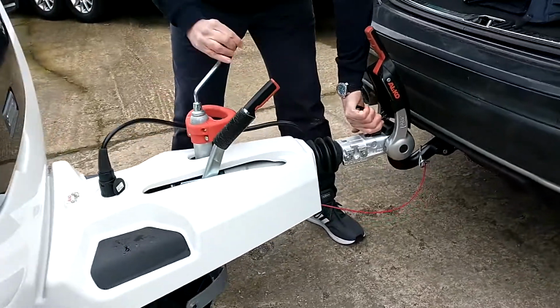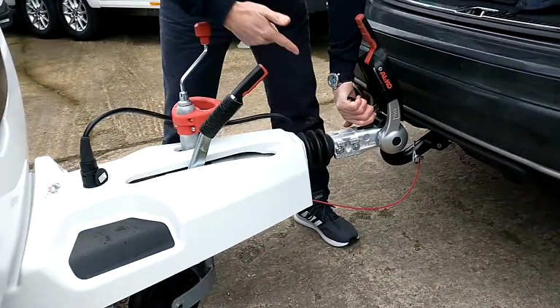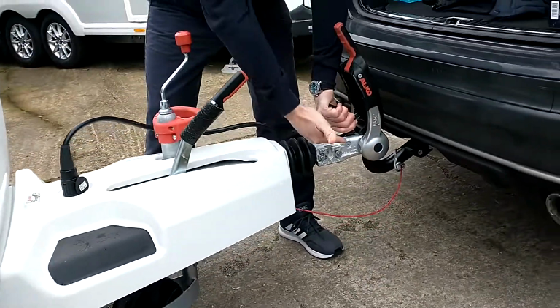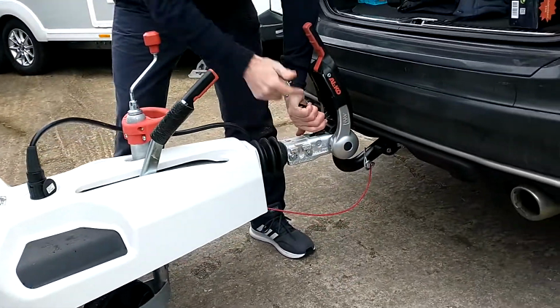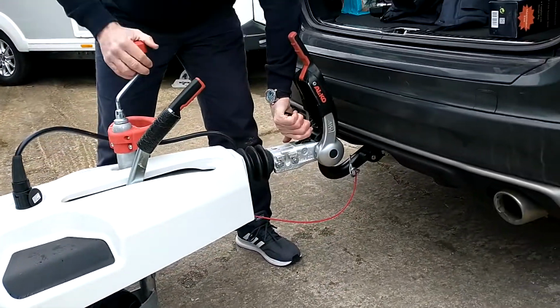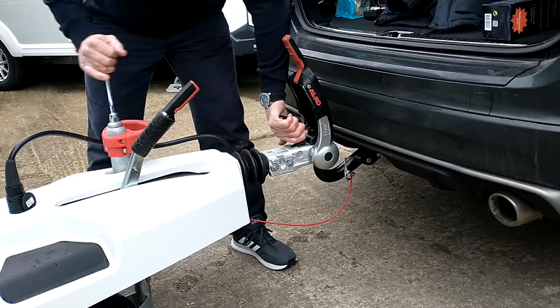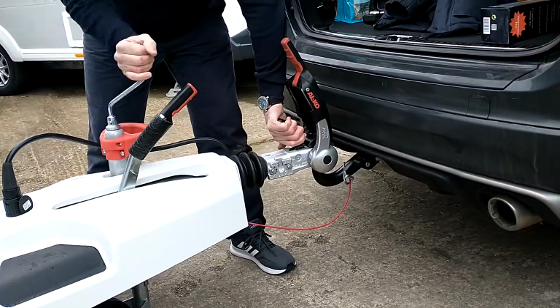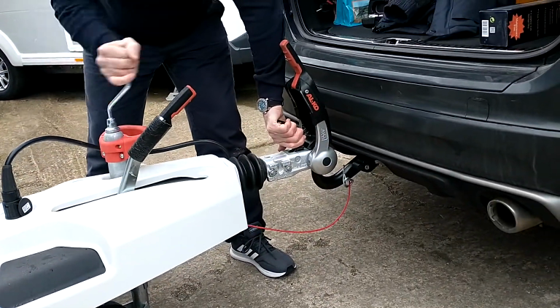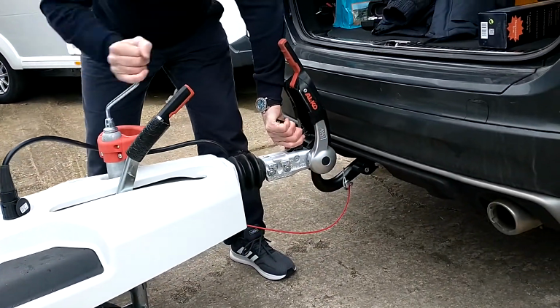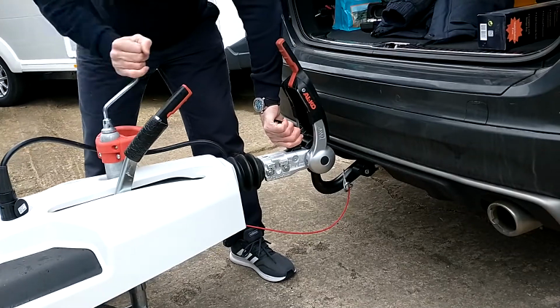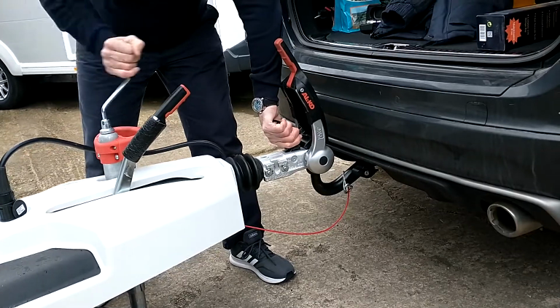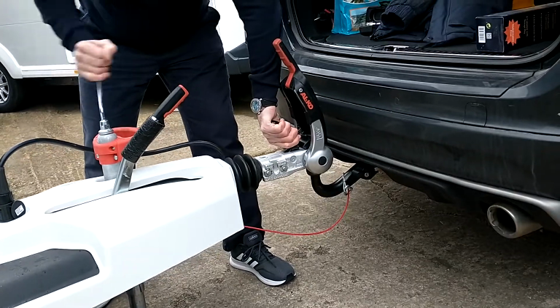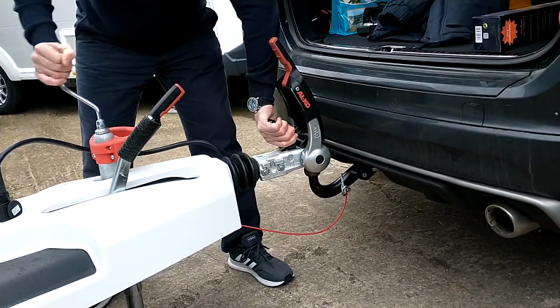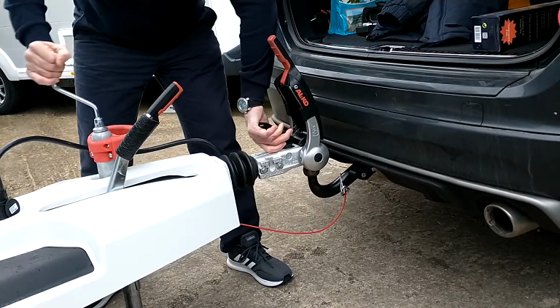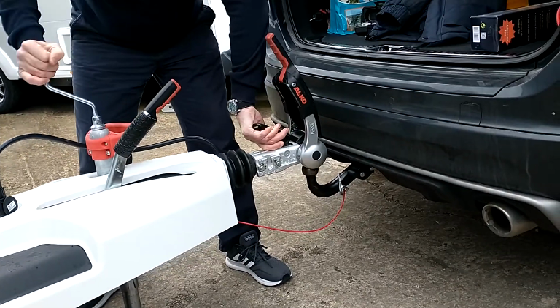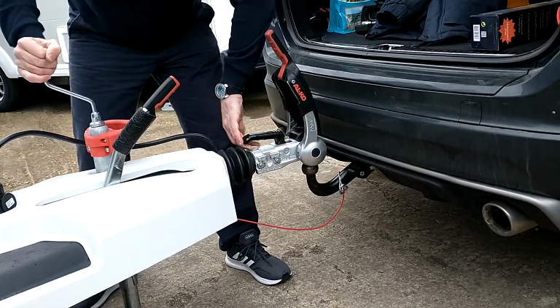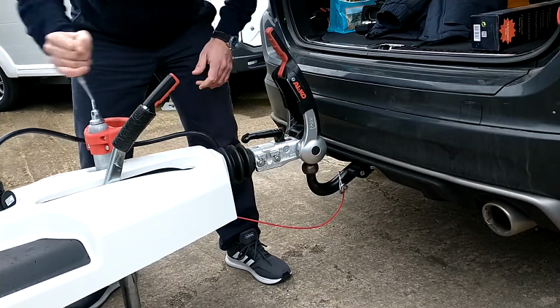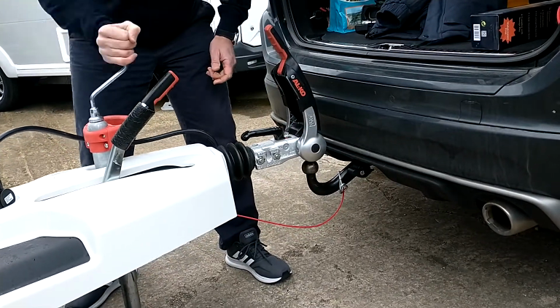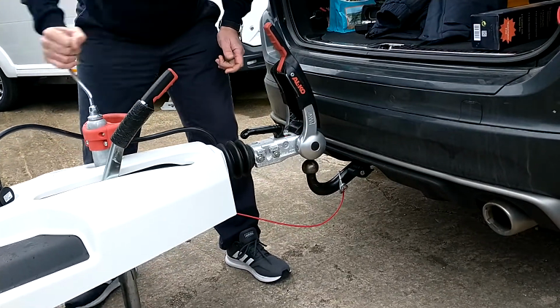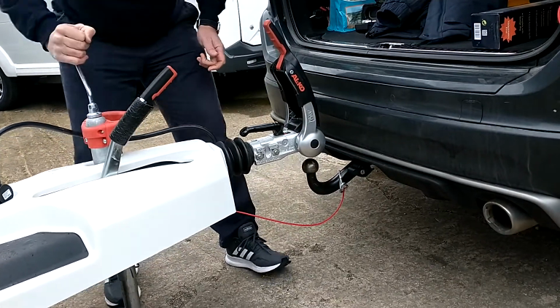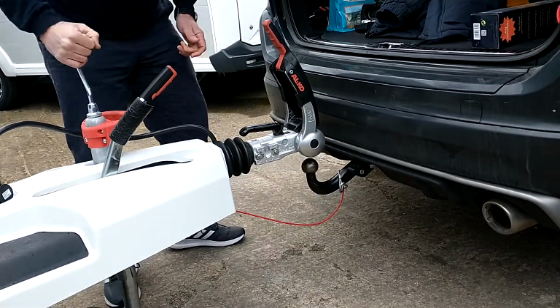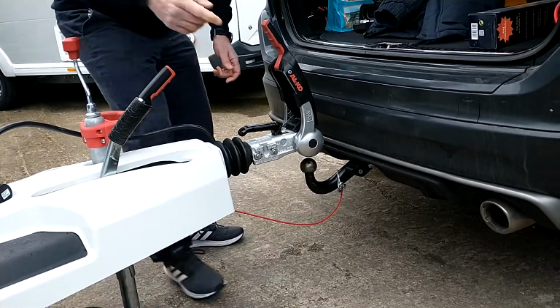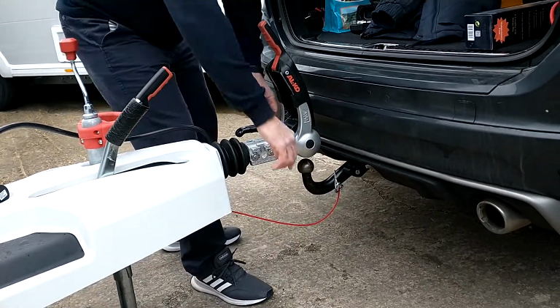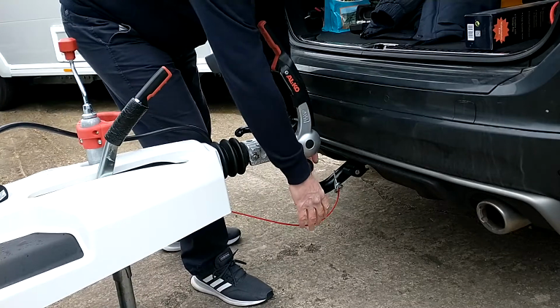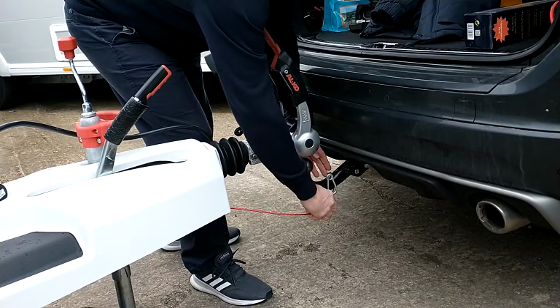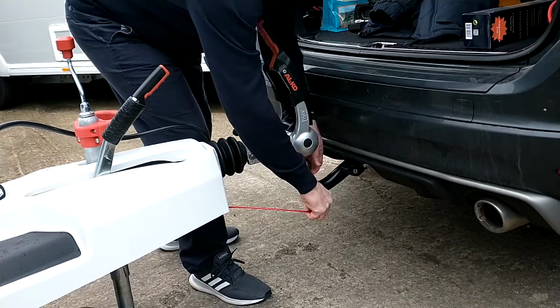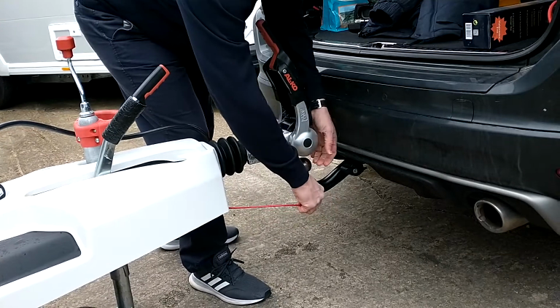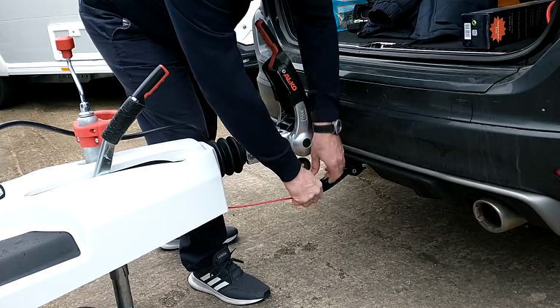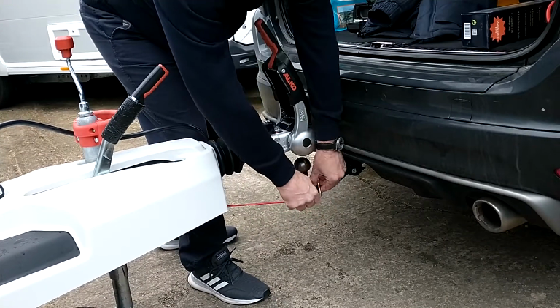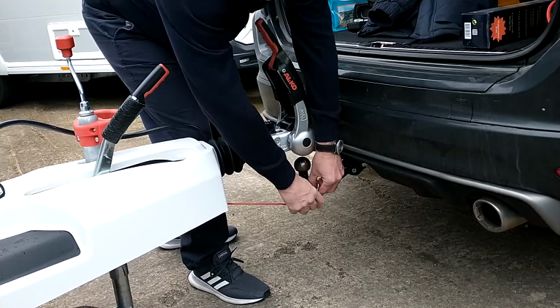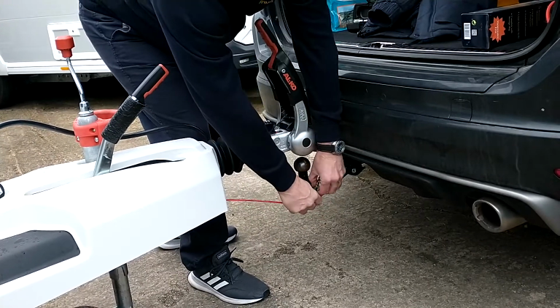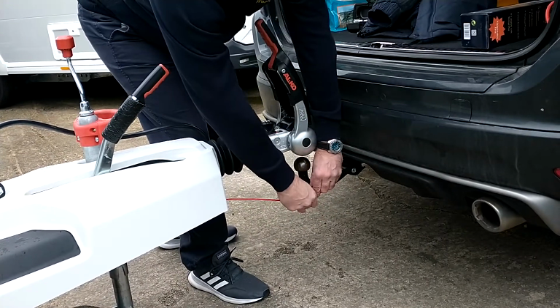You'll notice that the front is disengaging from the tow vehicle. I'm then going to release the breakaway cable.